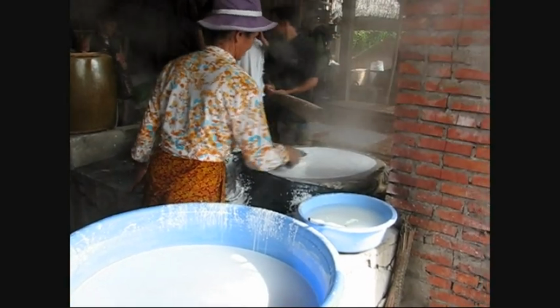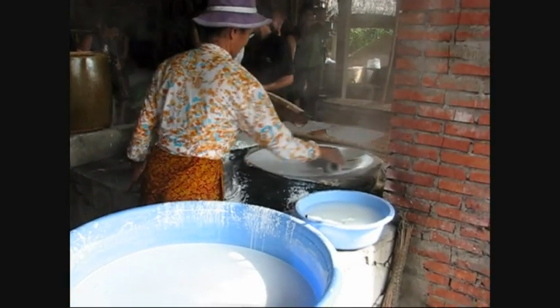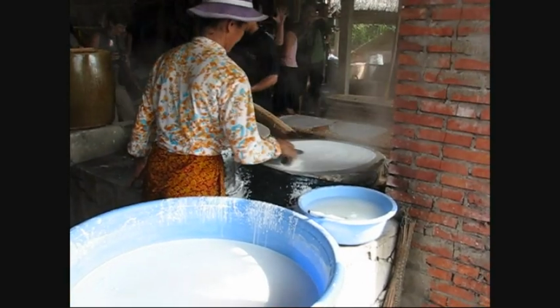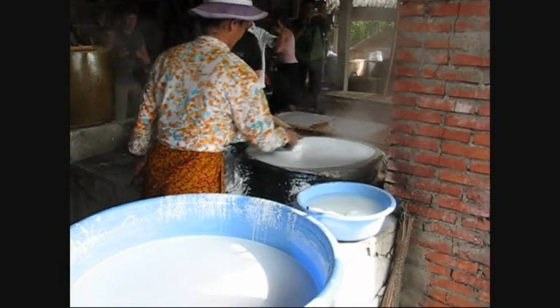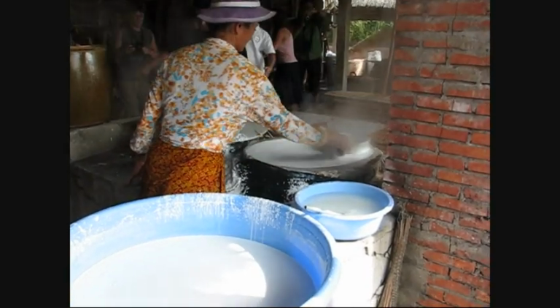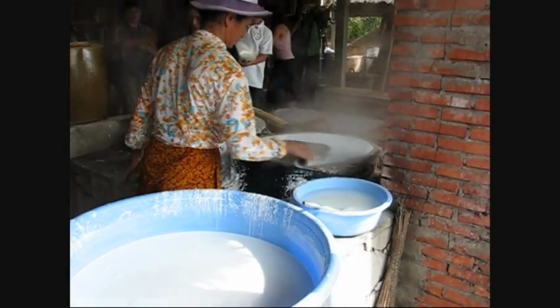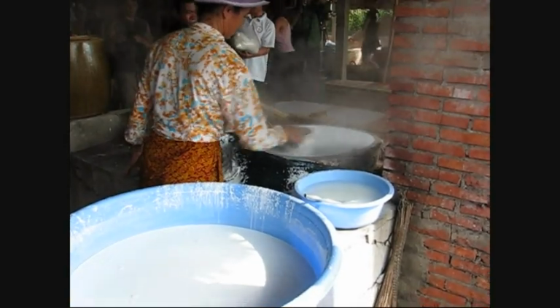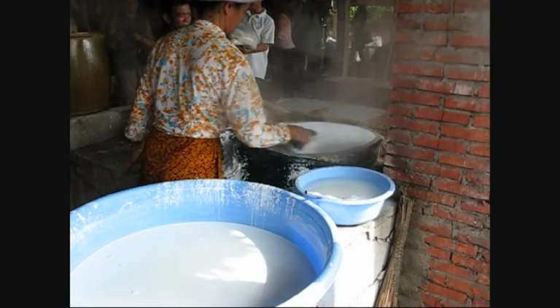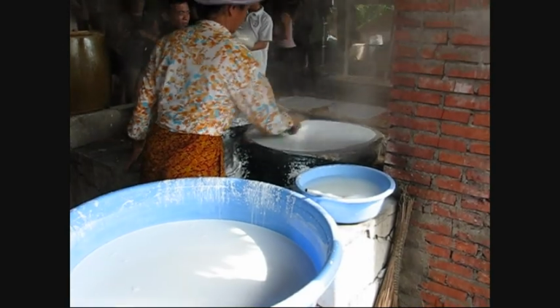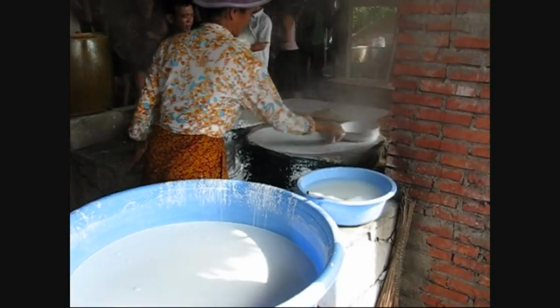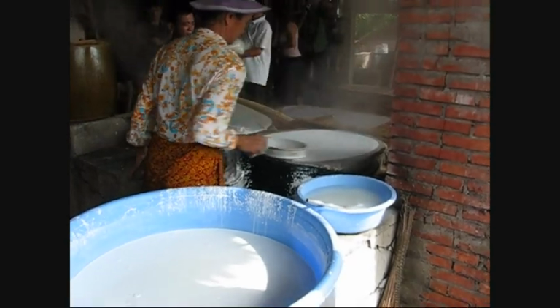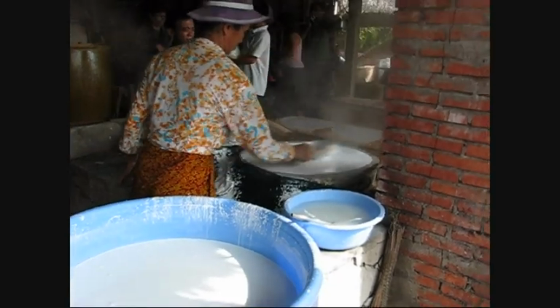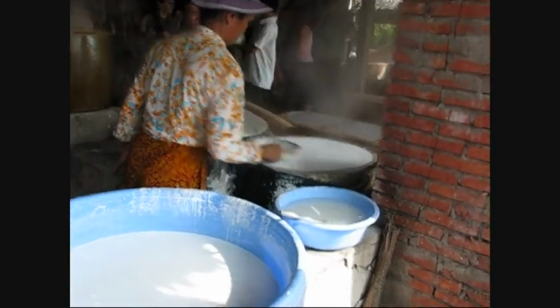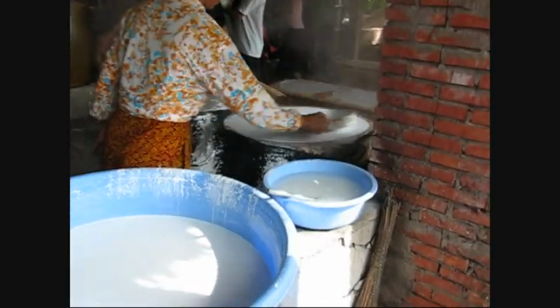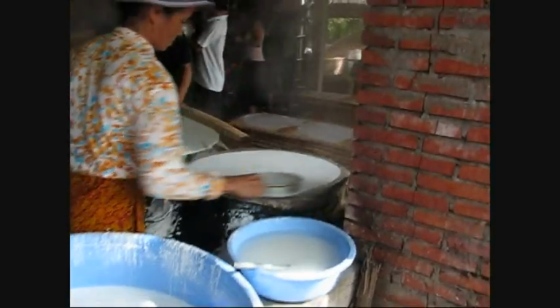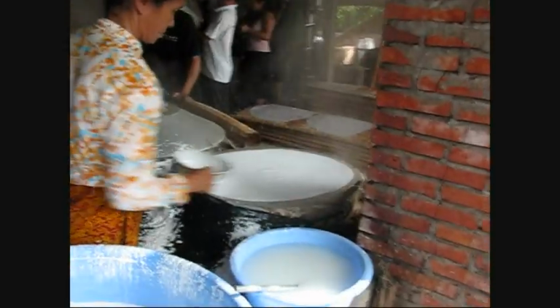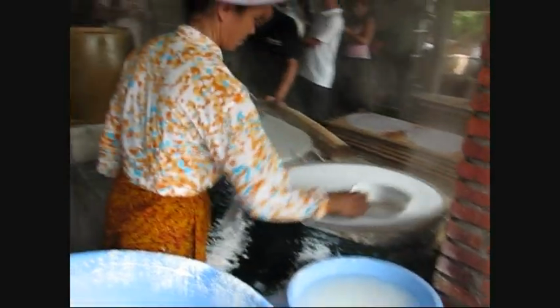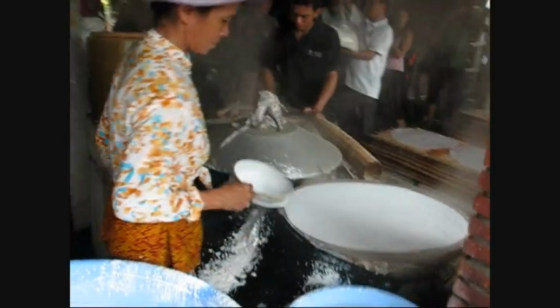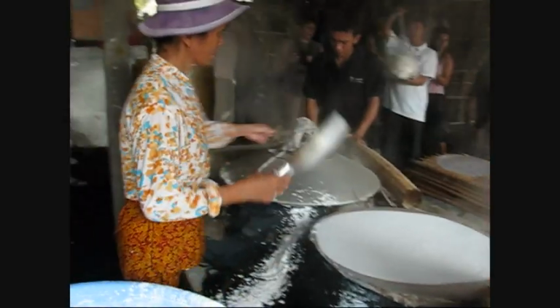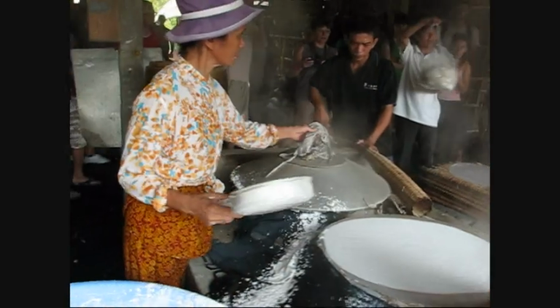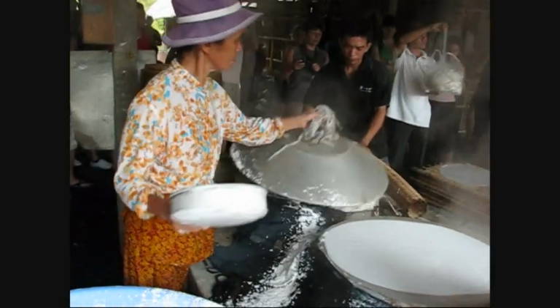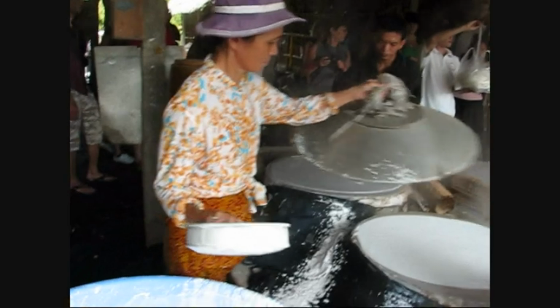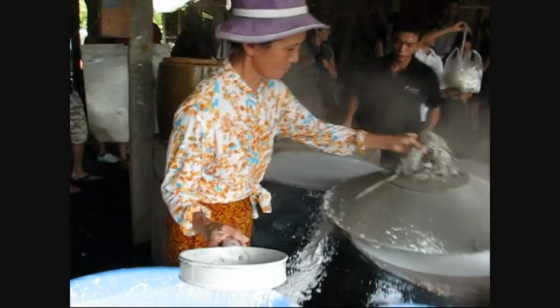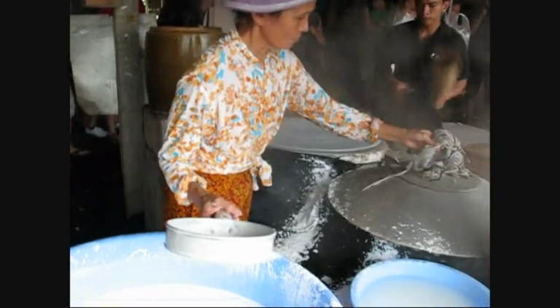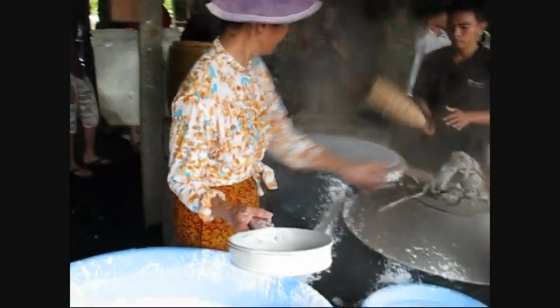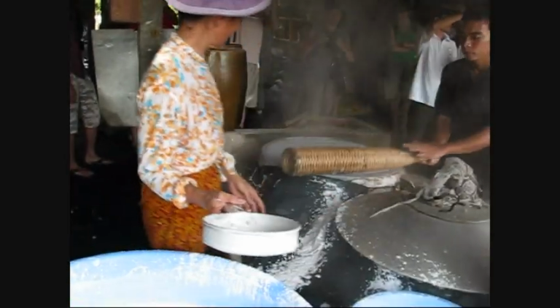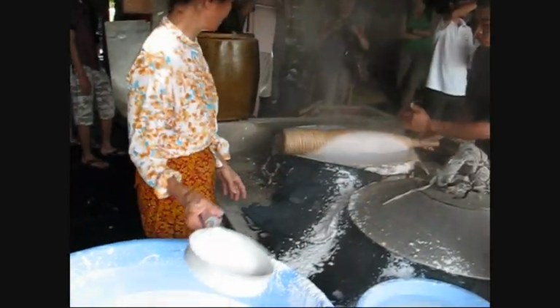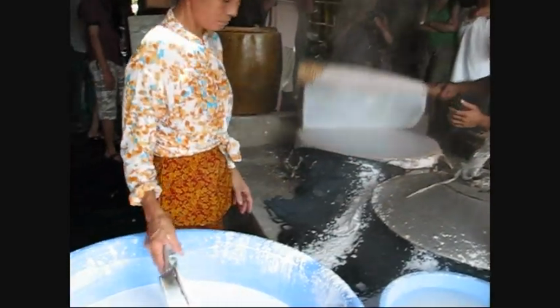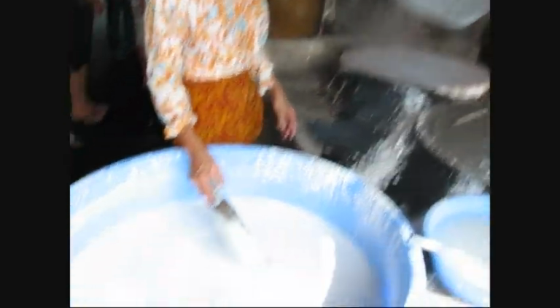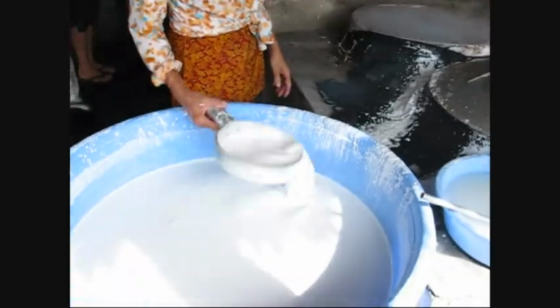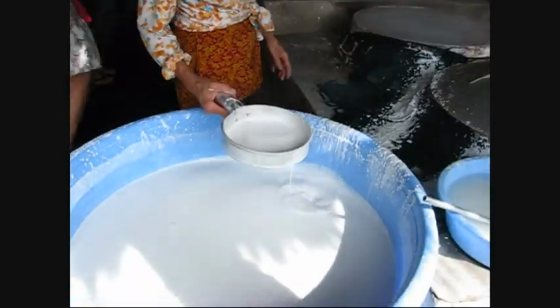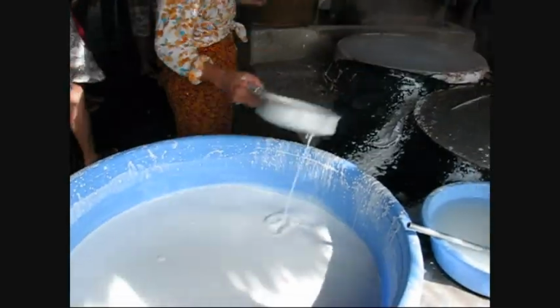It's very nice to have a look here. We have rice noodle. In order to make rice noodle here, first of all, we have to make rice paper first.